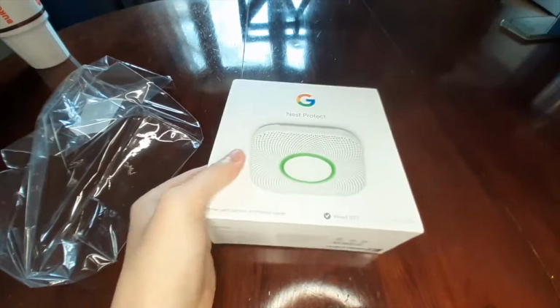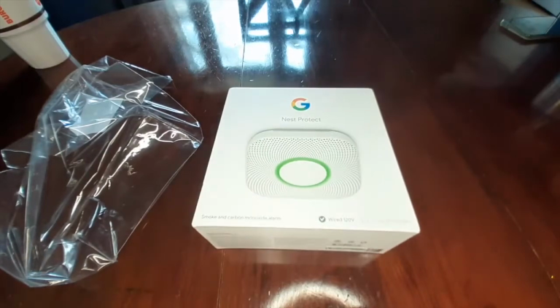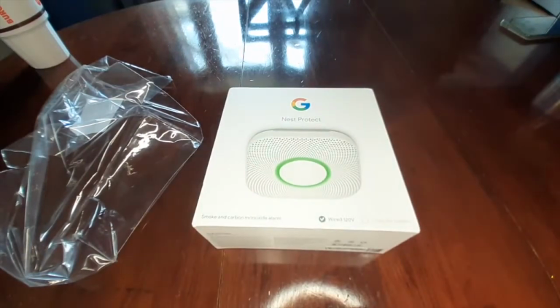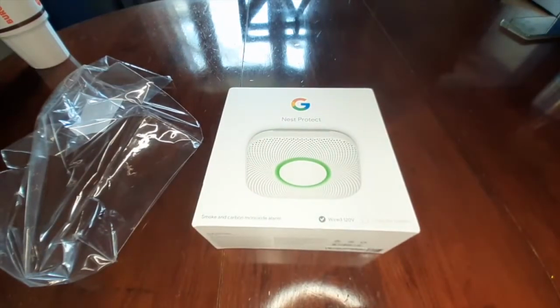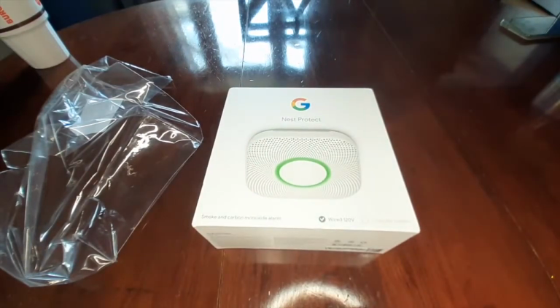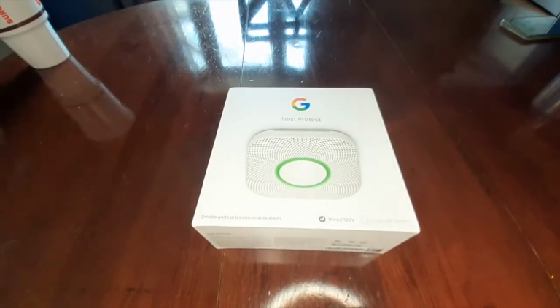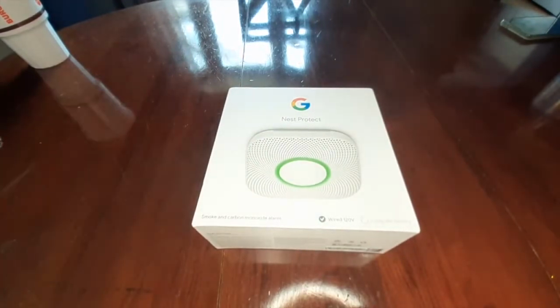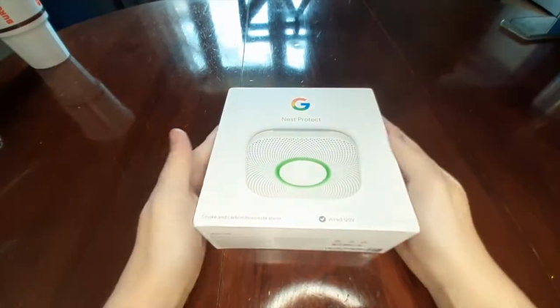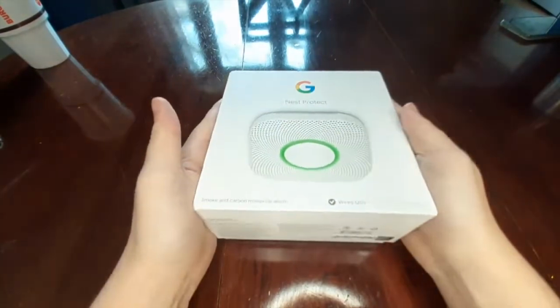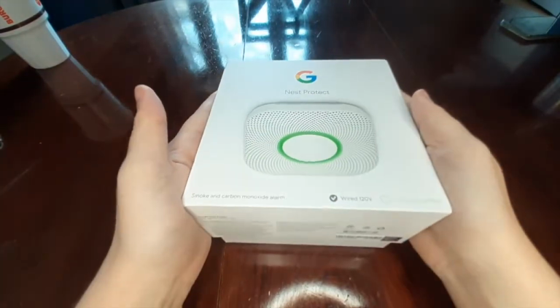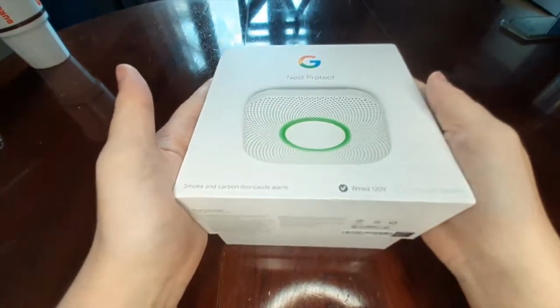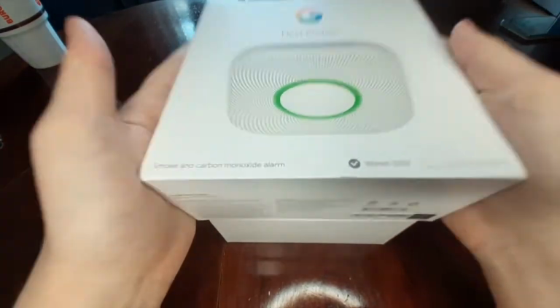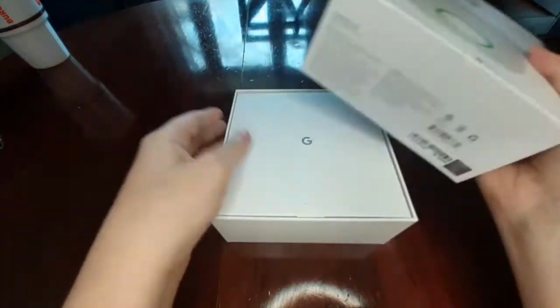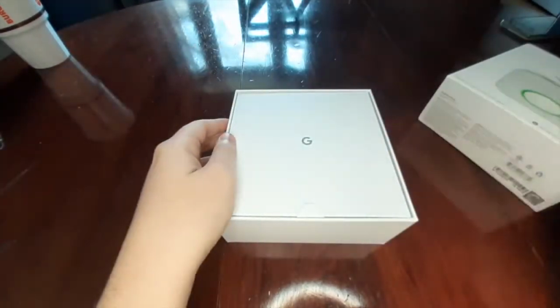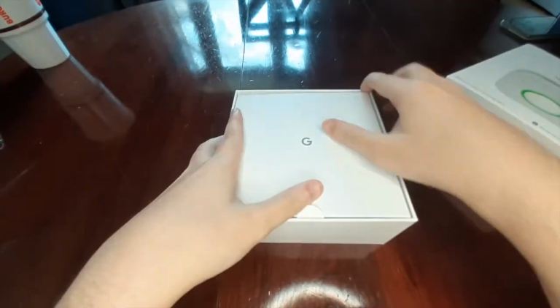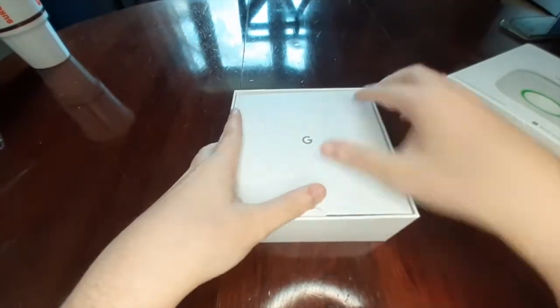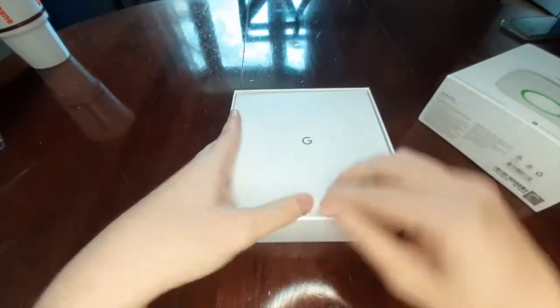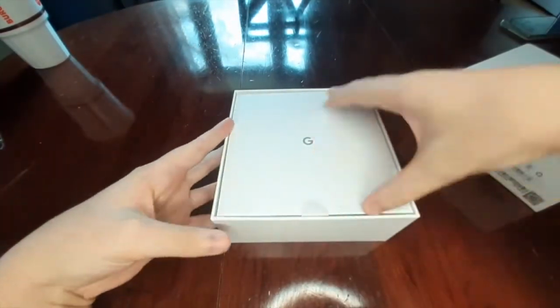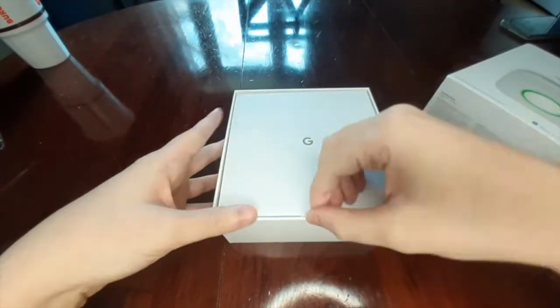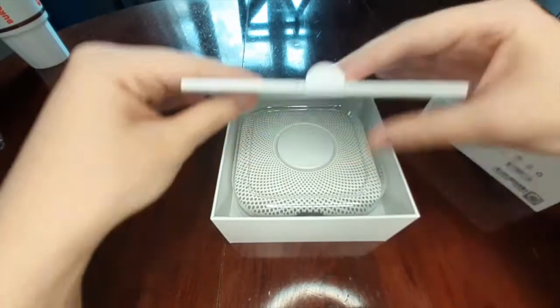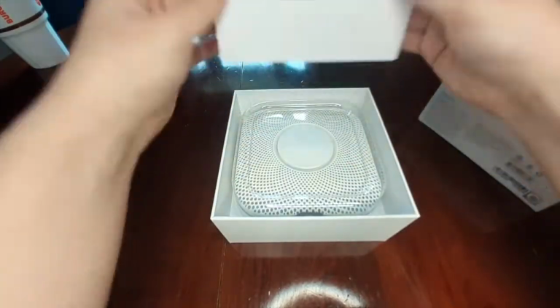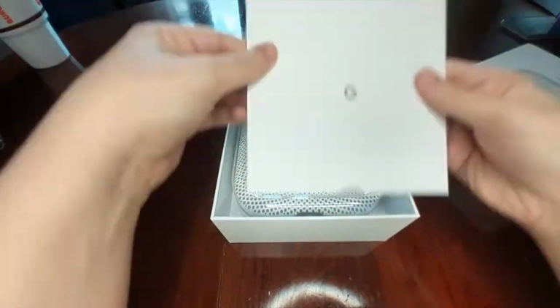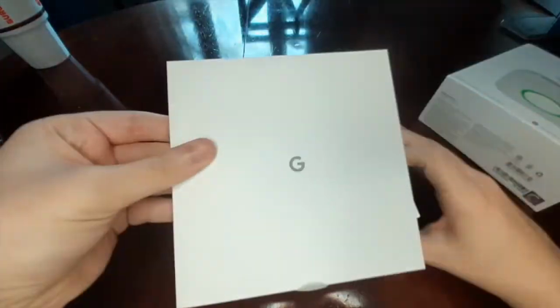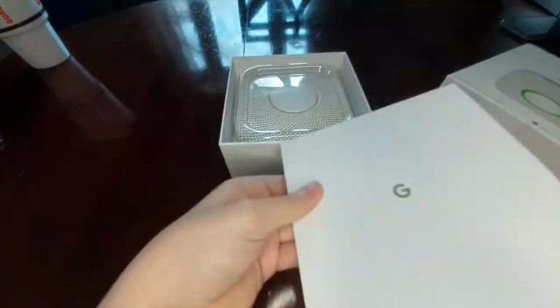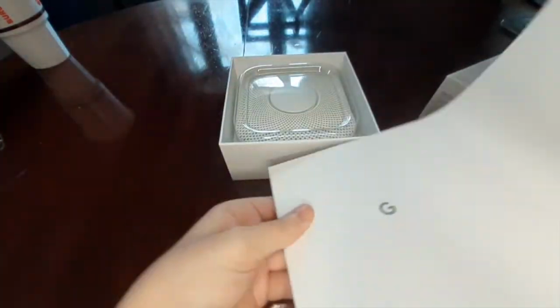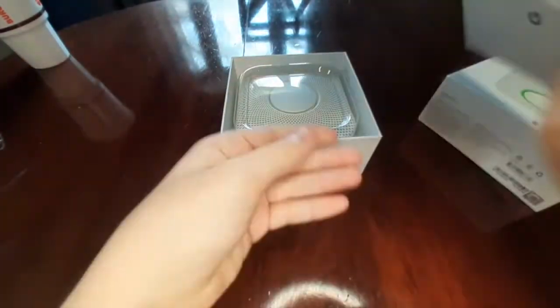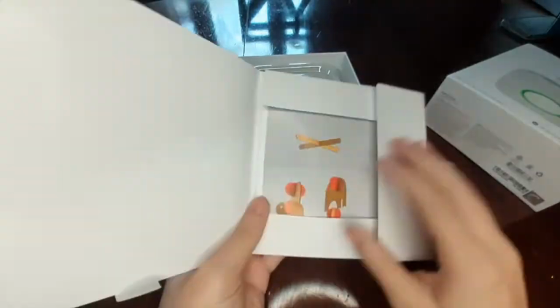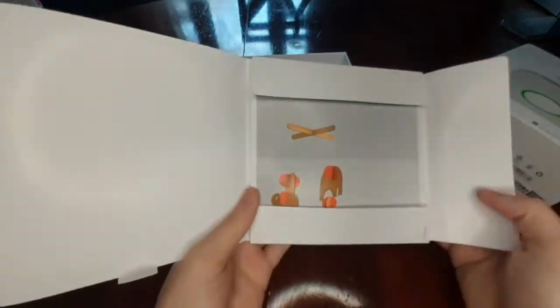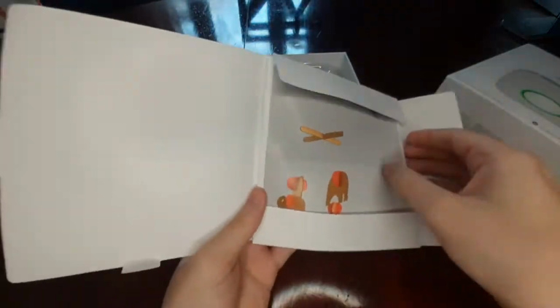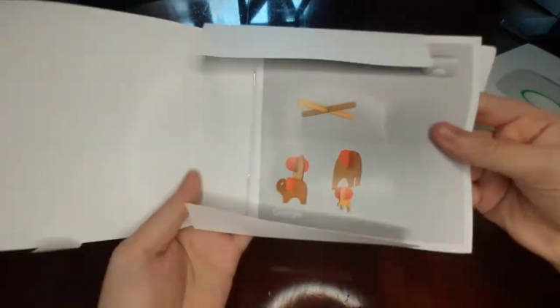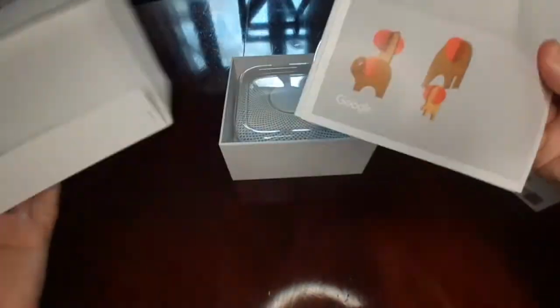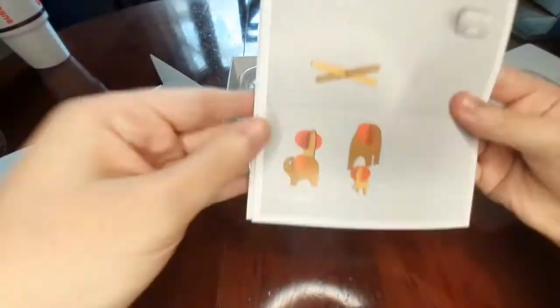In addition to this video, there will be a written review and an unboxing video, which should be available in the description below.